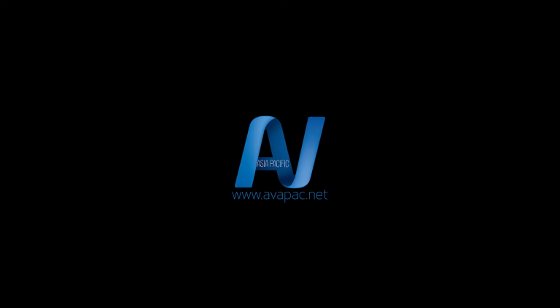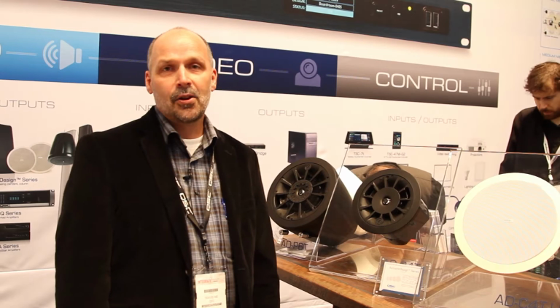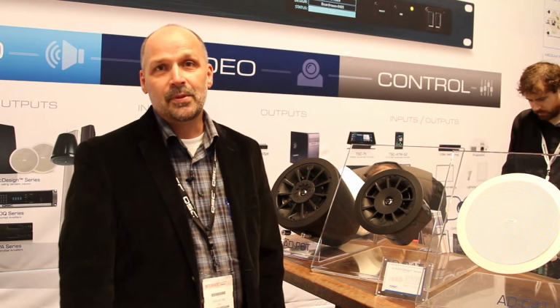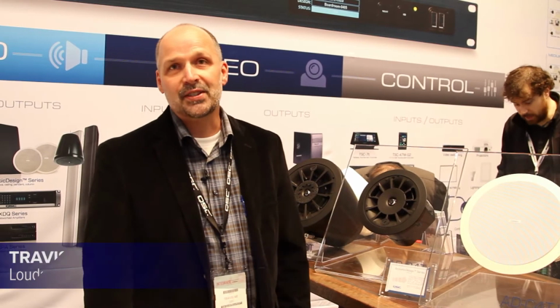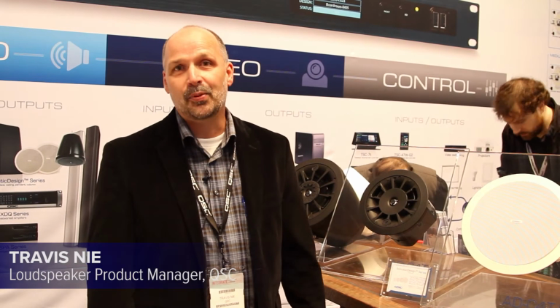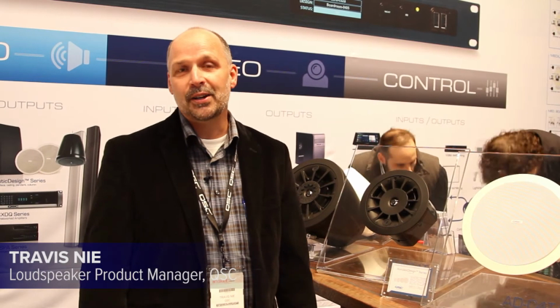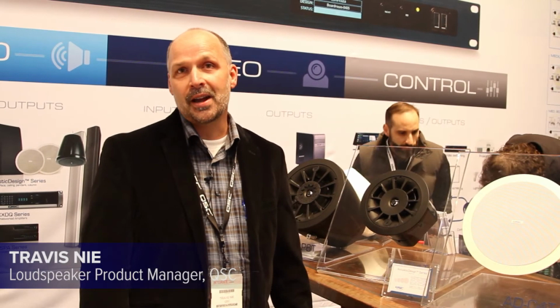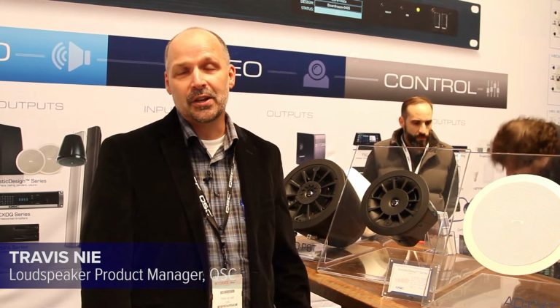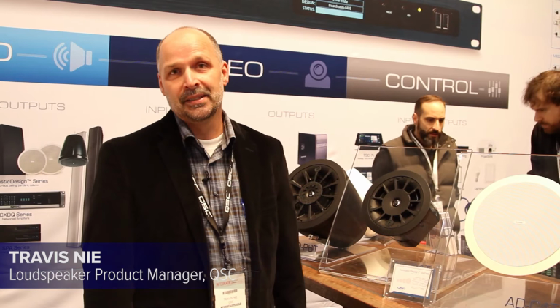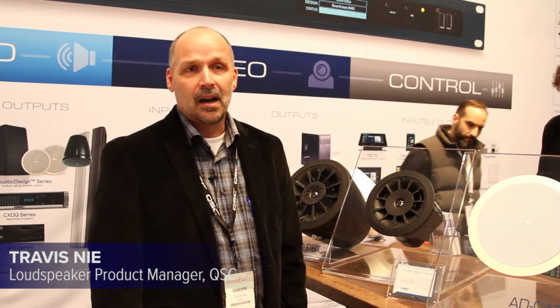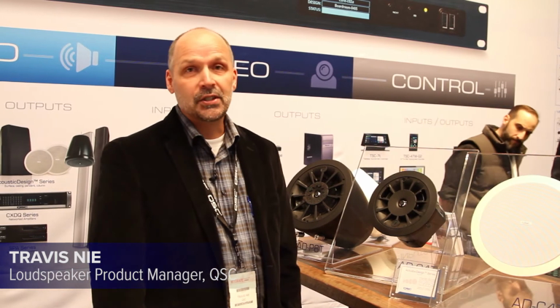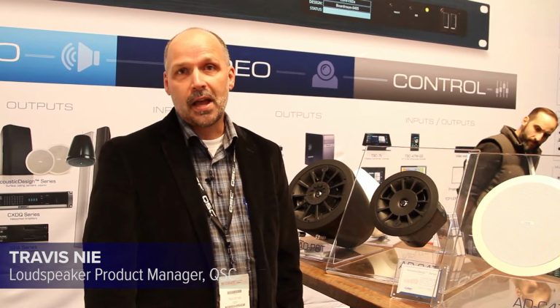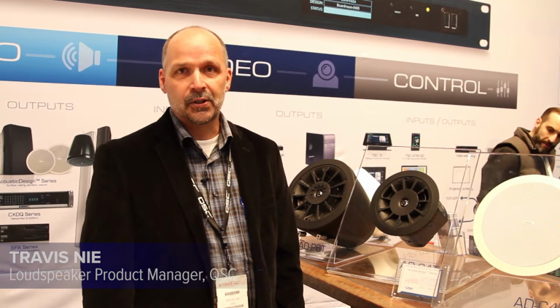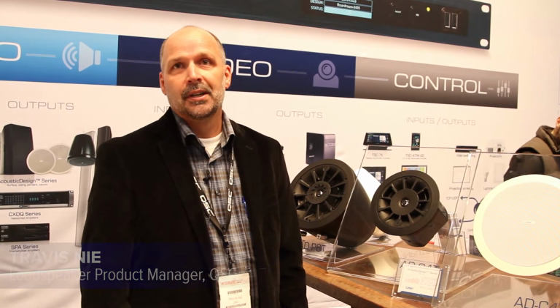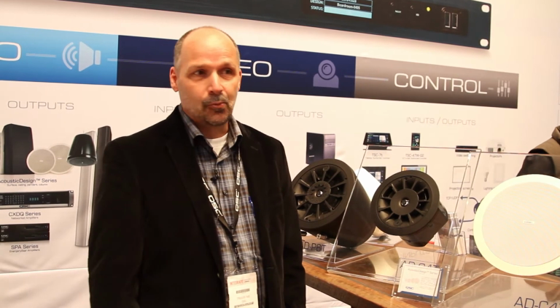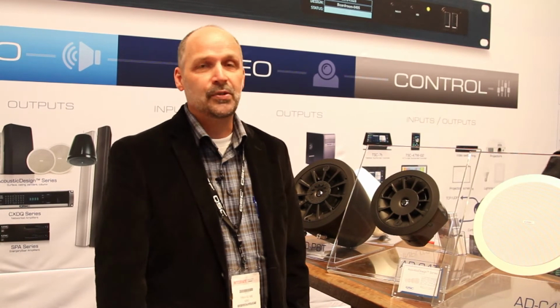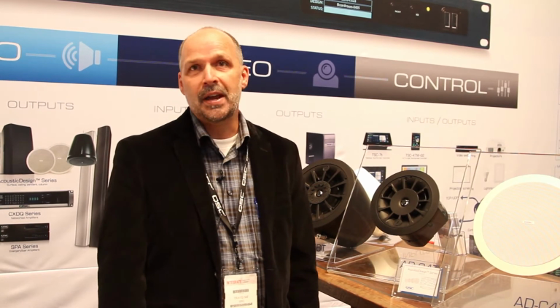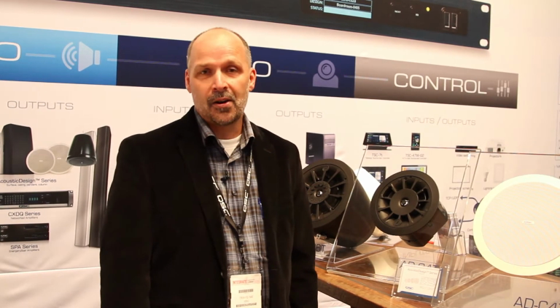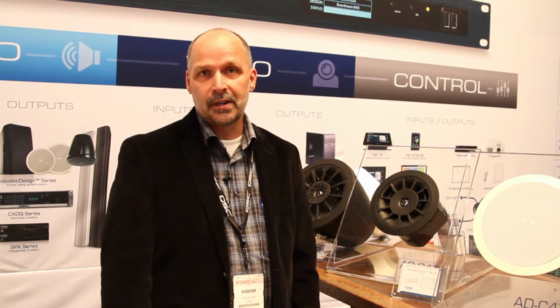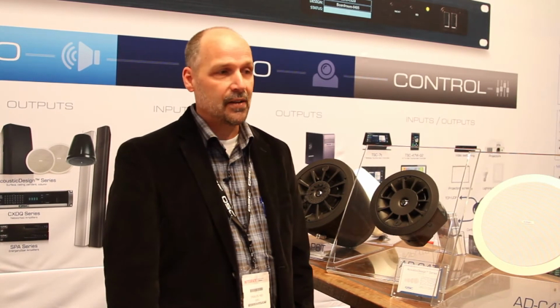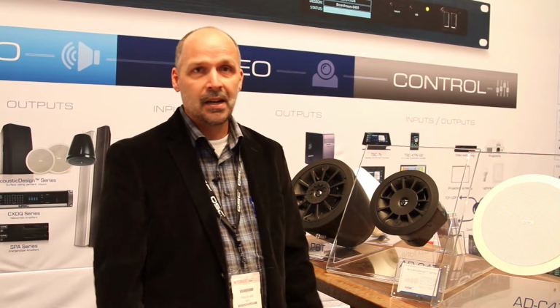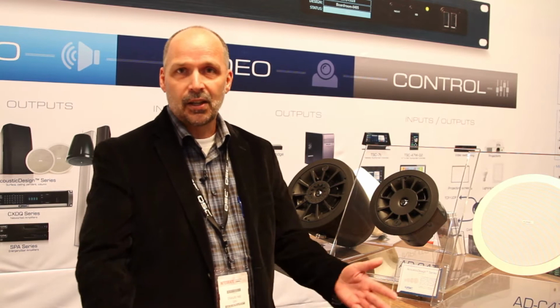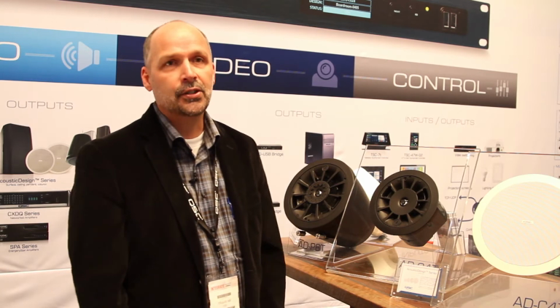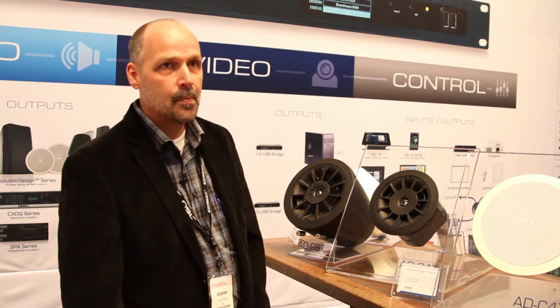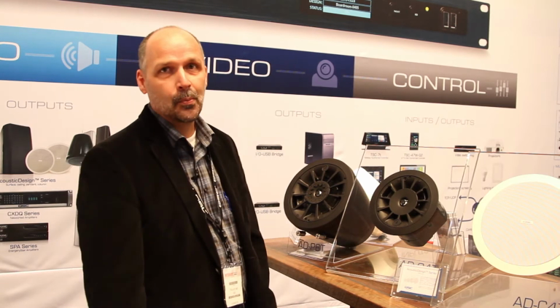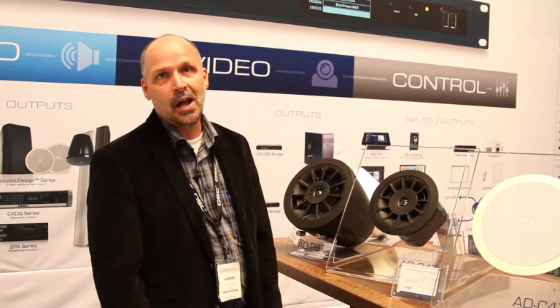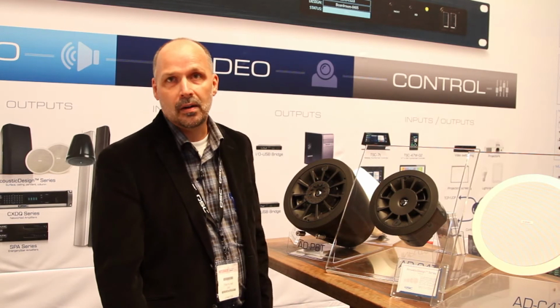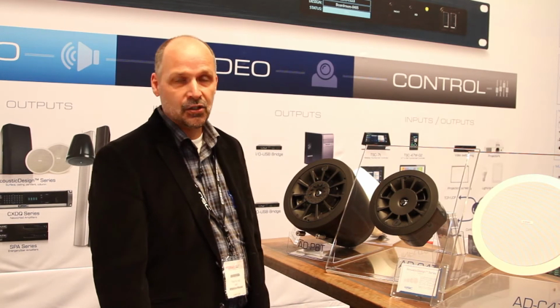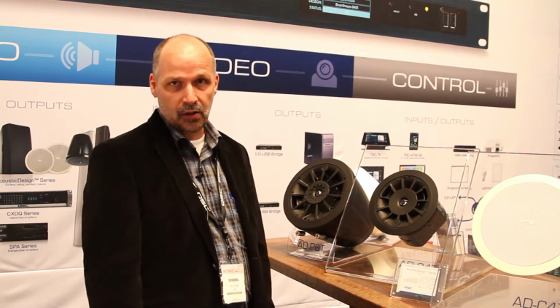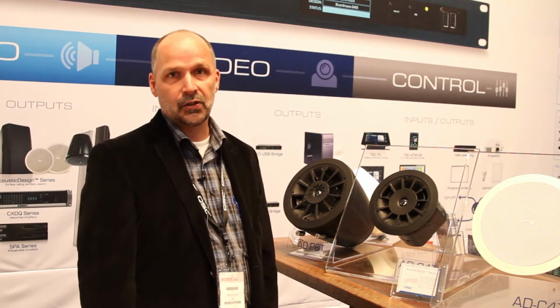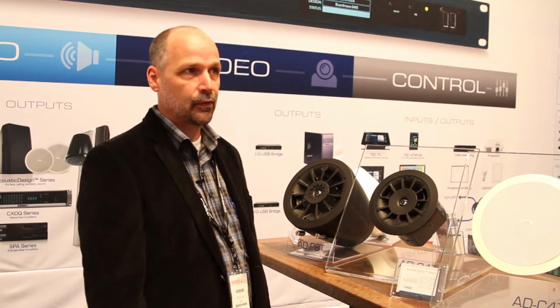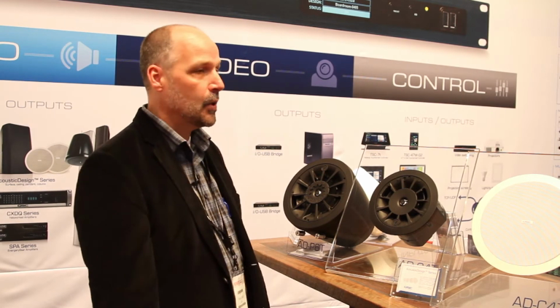Hello, my name is Travis Nye, Product Manager at QSC for Install Loudspeakers. Welcome to Integrate Australia 2017. I'd like to talk to you about a complete line of Install Loudspeaker solutions from QSC.